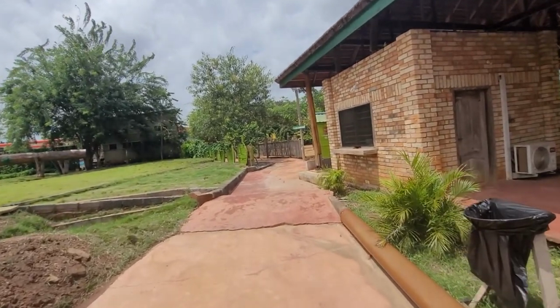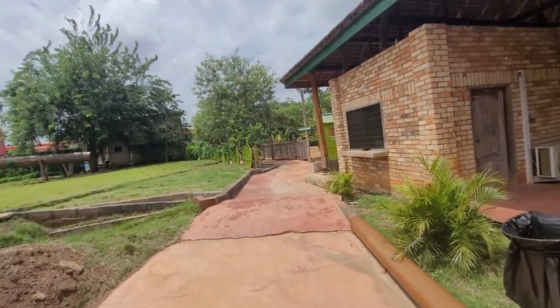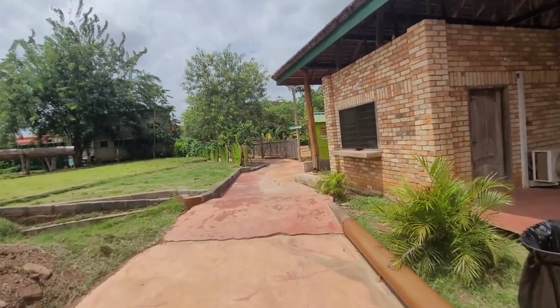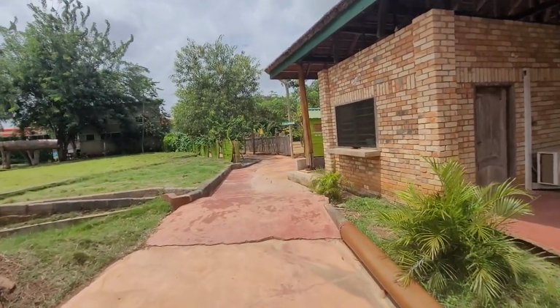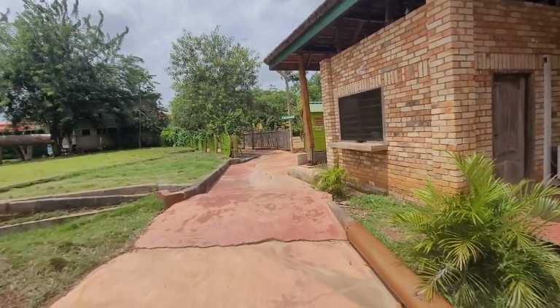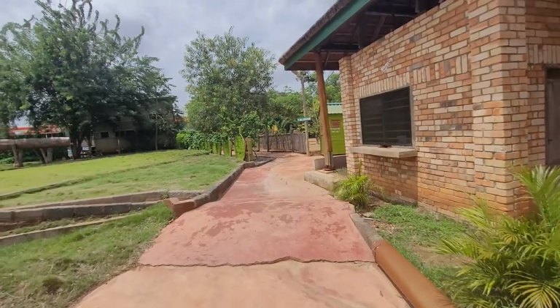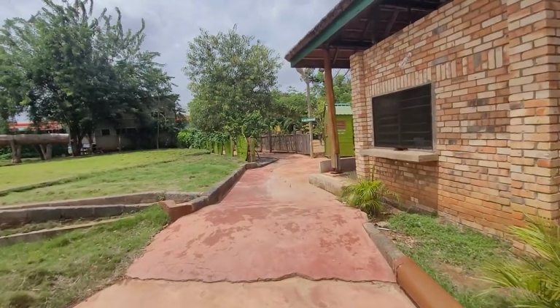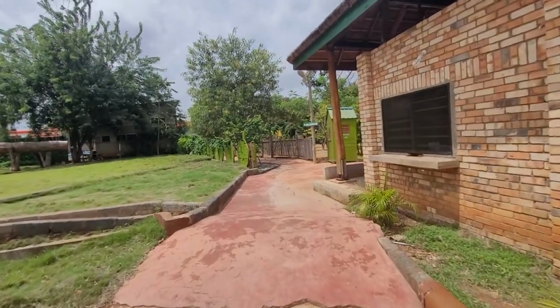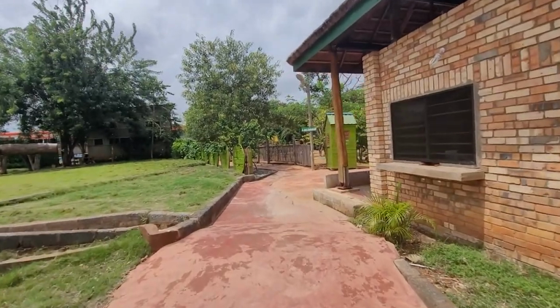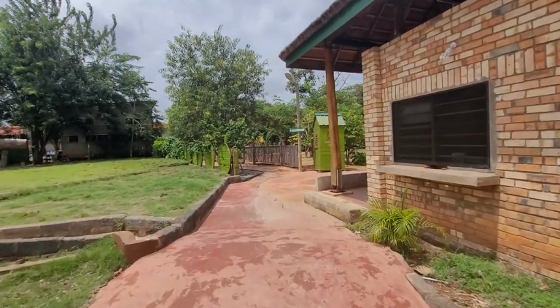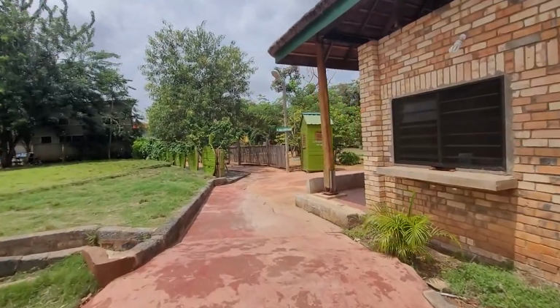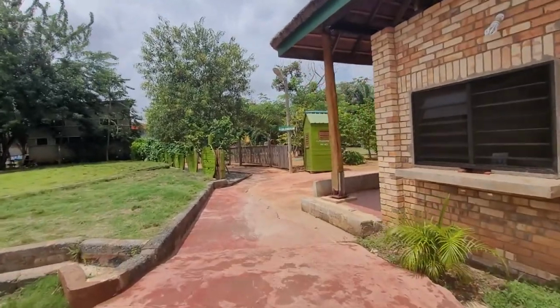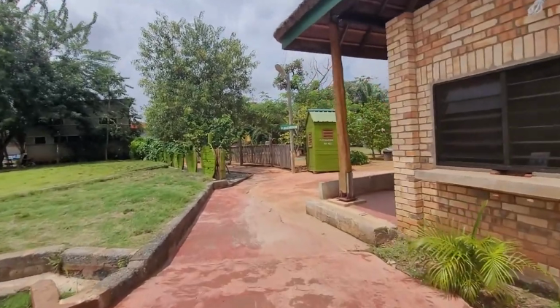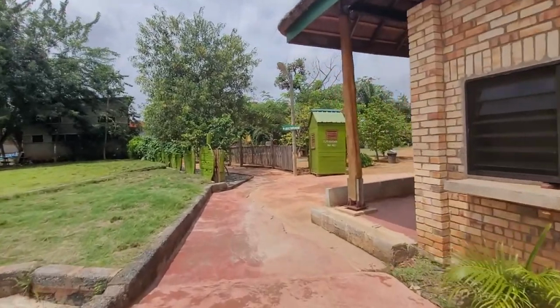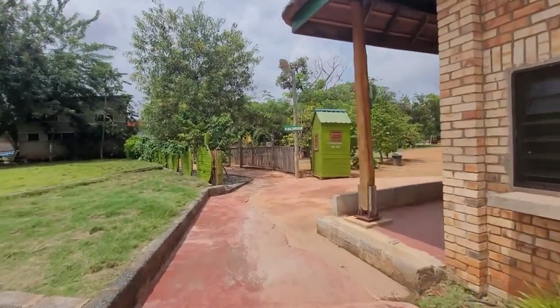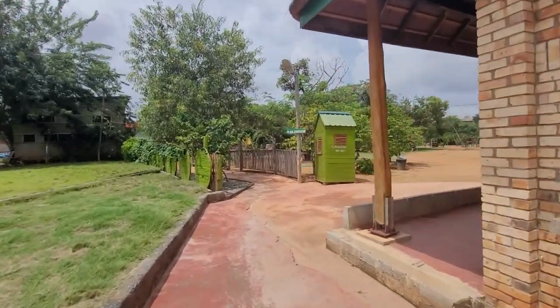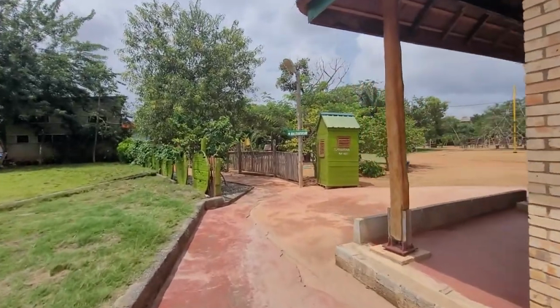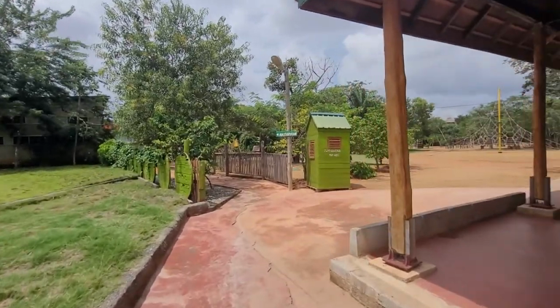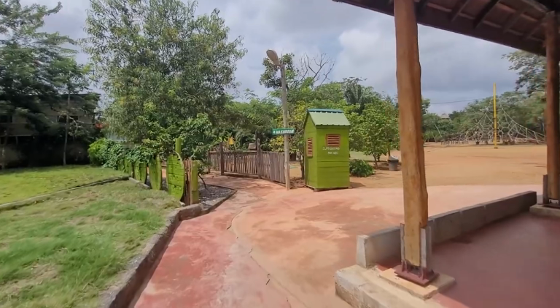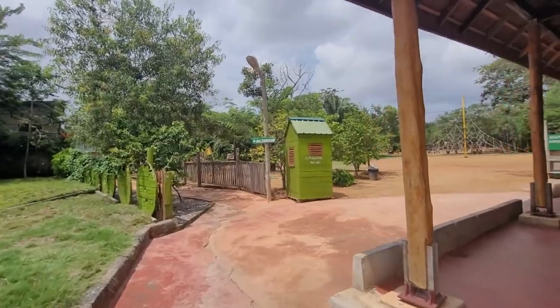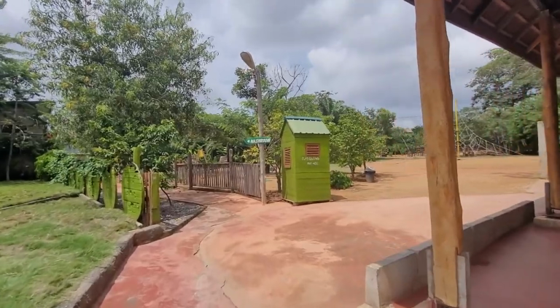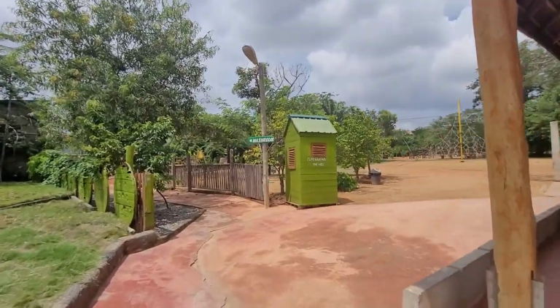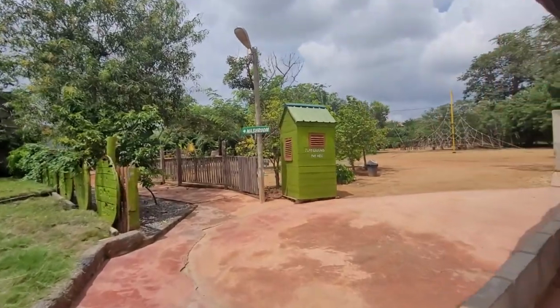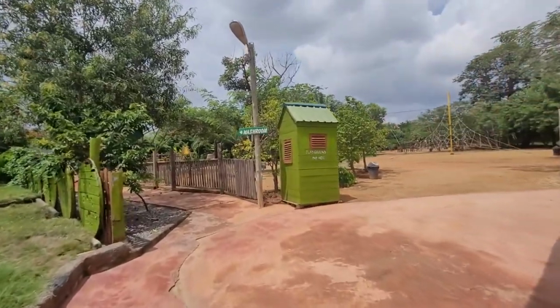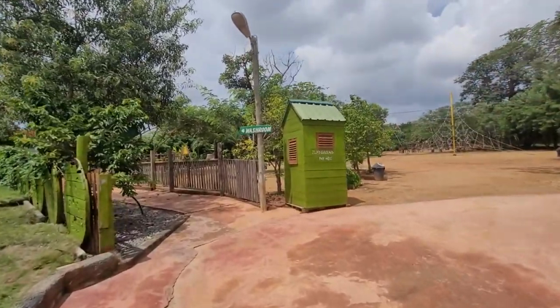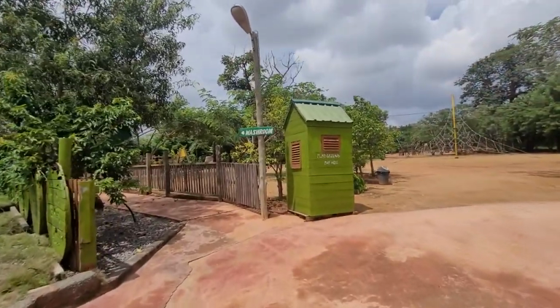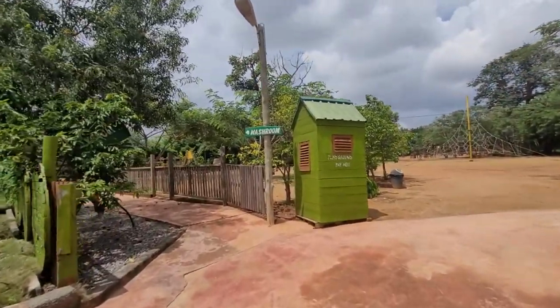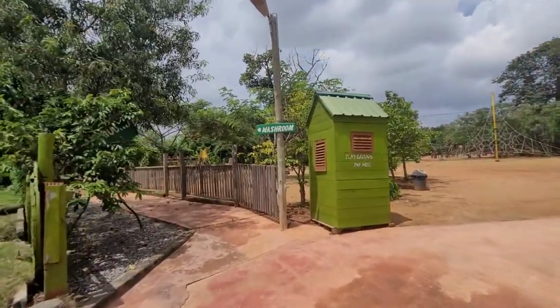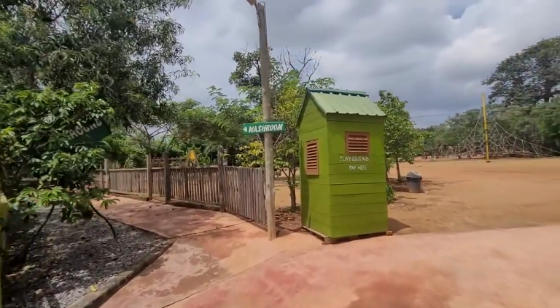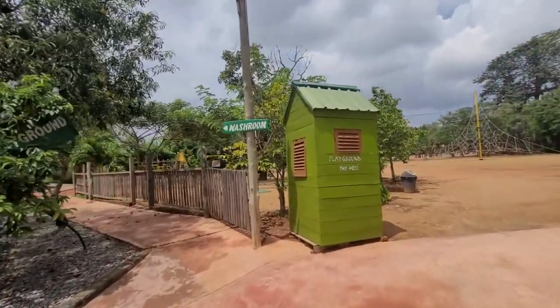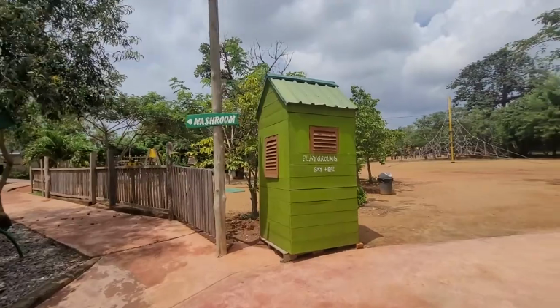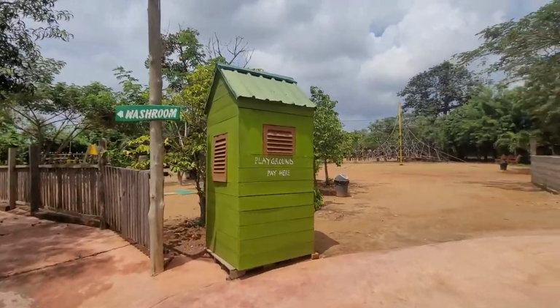That one is included in the entrance fee, right? Yeah, it's just included. I don't know where you have to upgrade — it's like you pay for it separately.